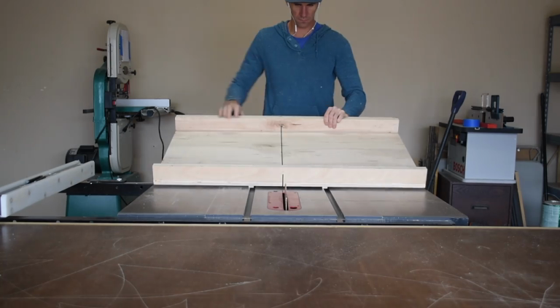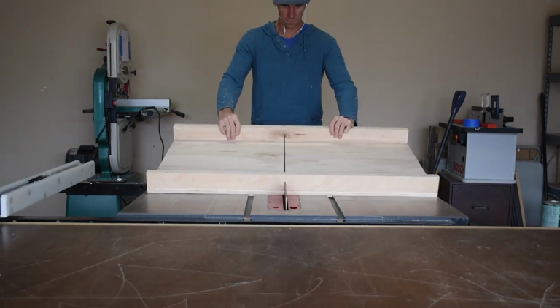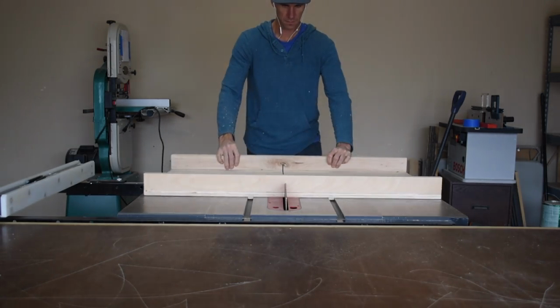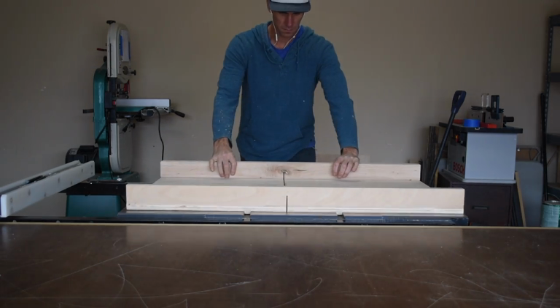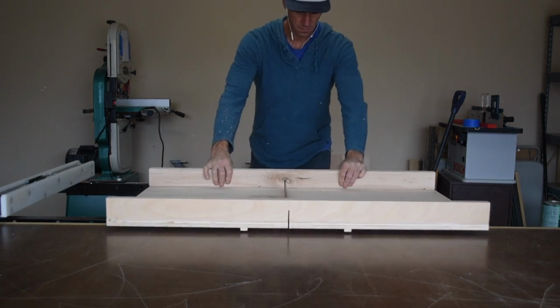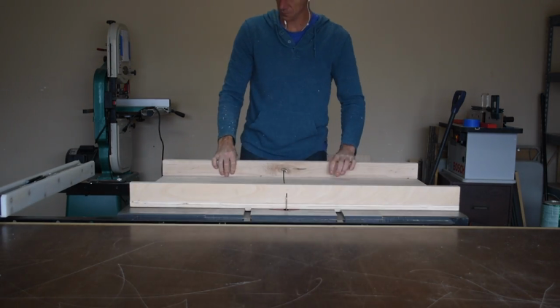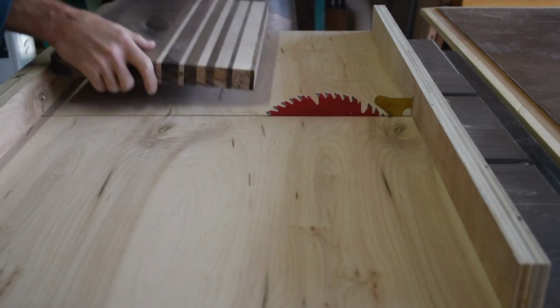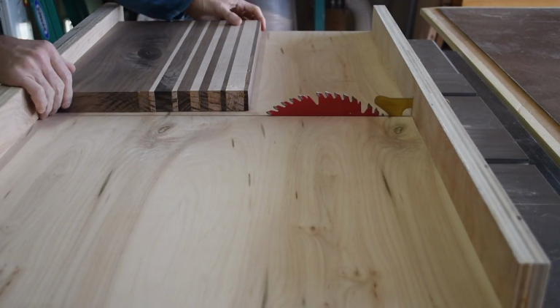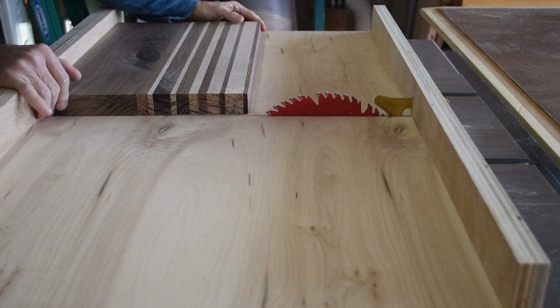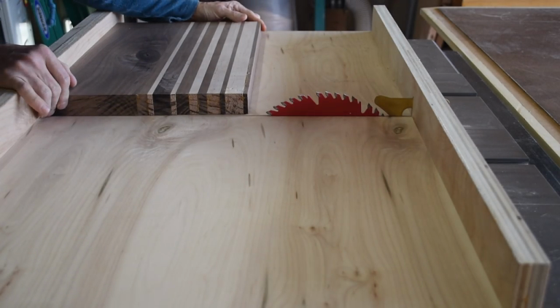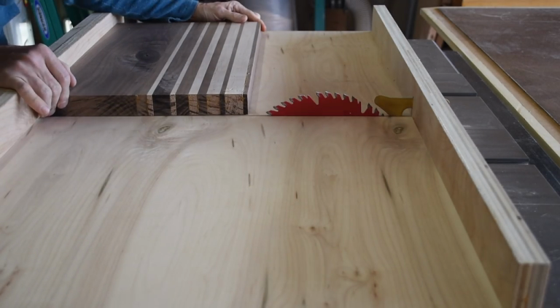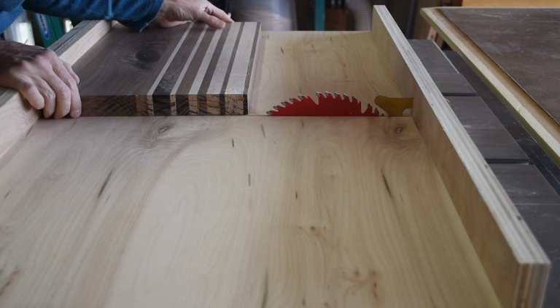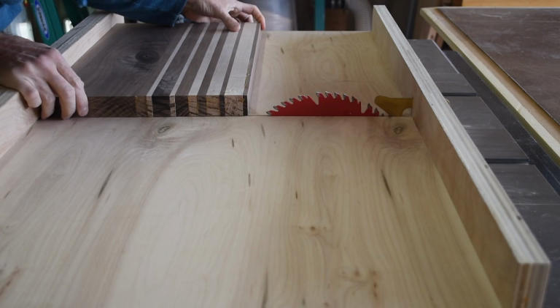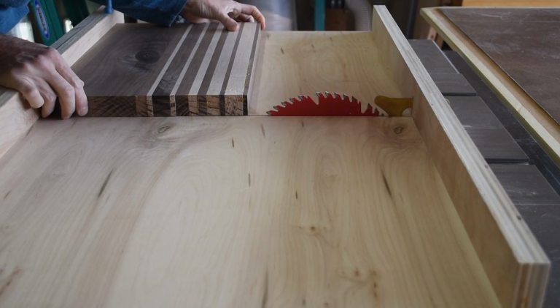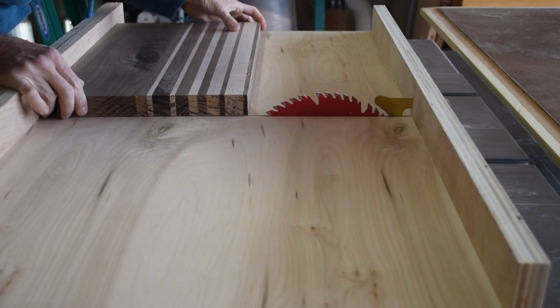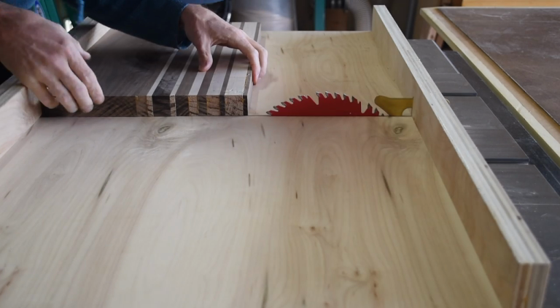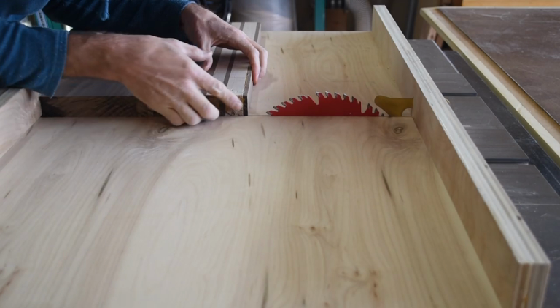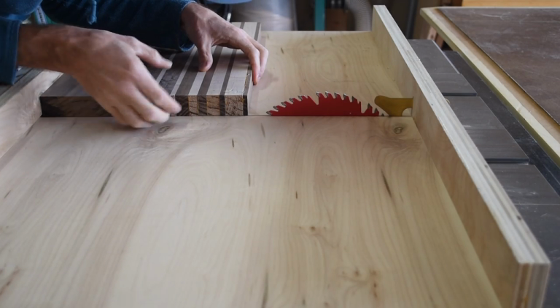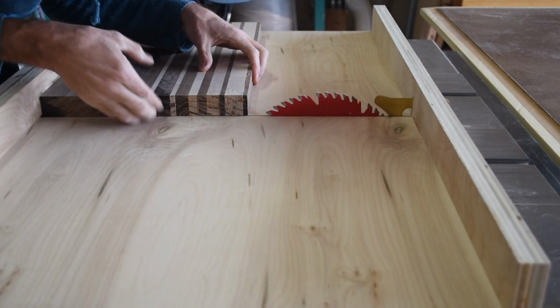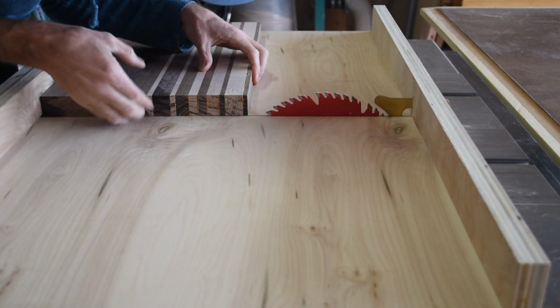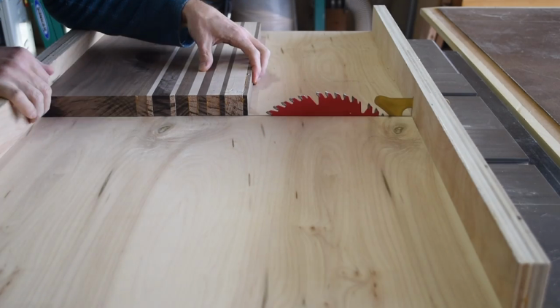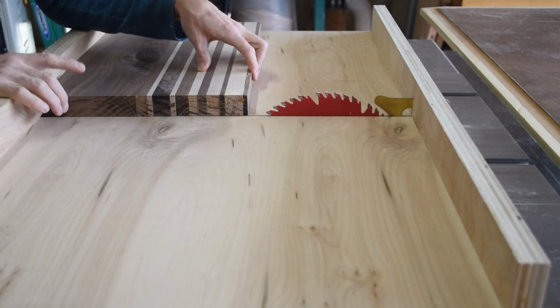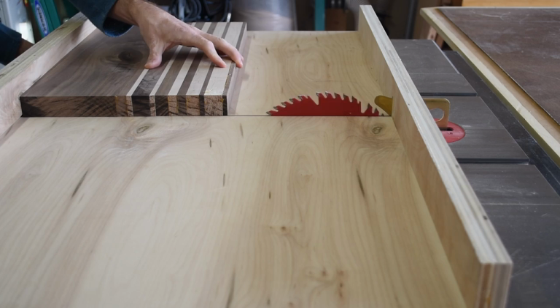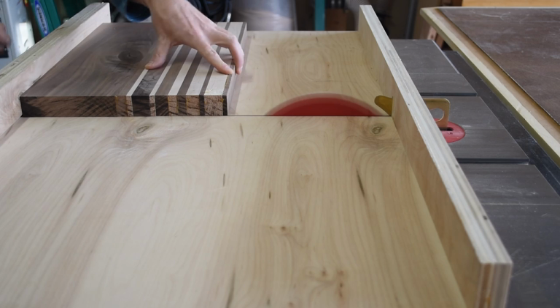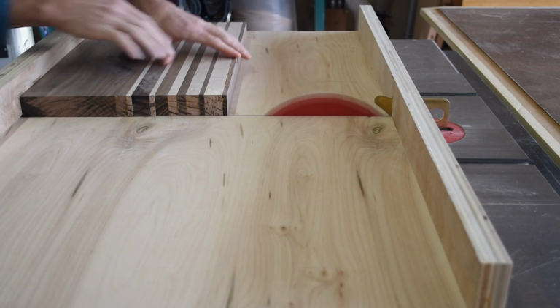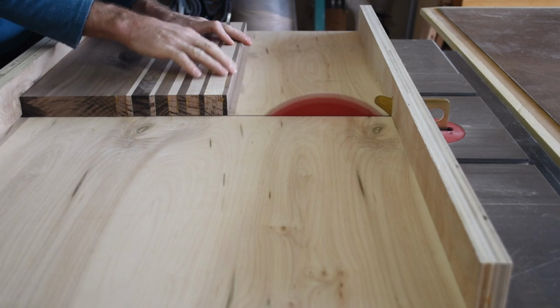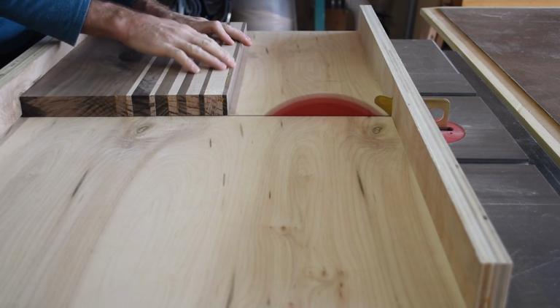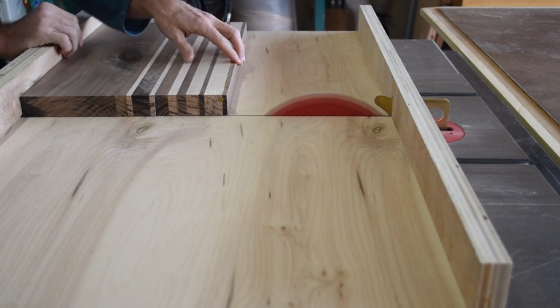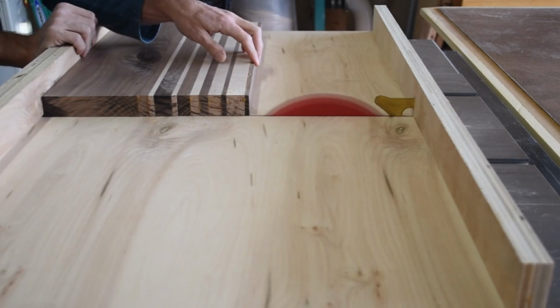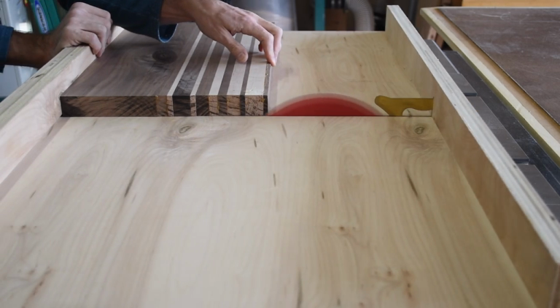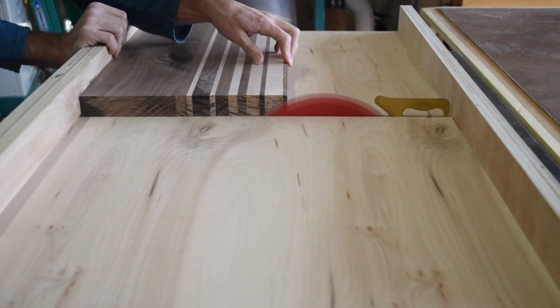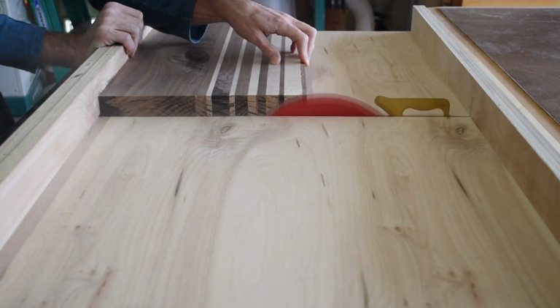I got out my cross cut sled and used this to square up the ends of each cutting board. As a side note, I put a new sharp blade on when I started this project and it really made a big difference — both in the quality of the cuts and the time it took to make them overall.